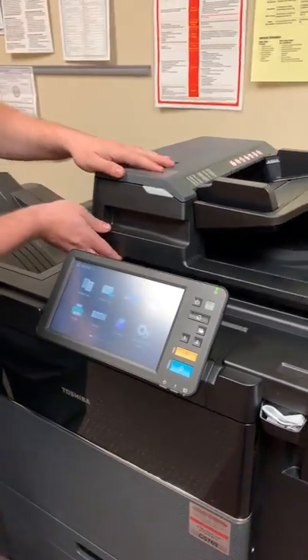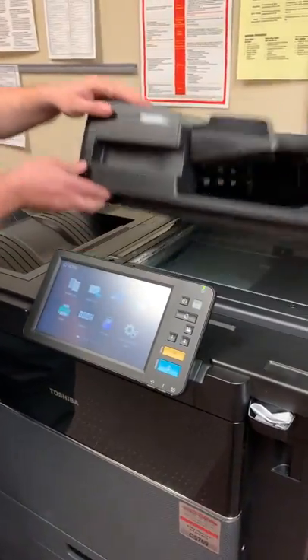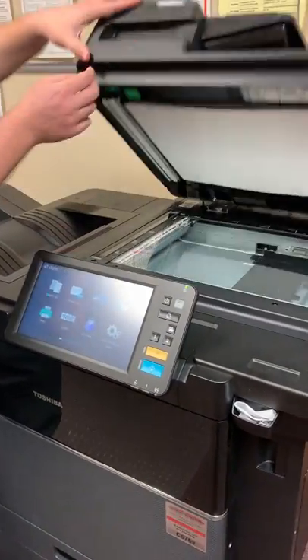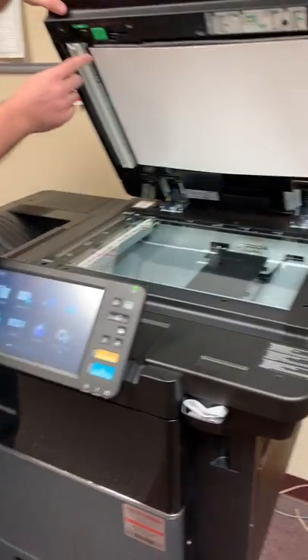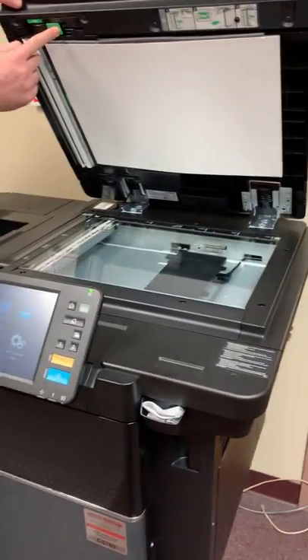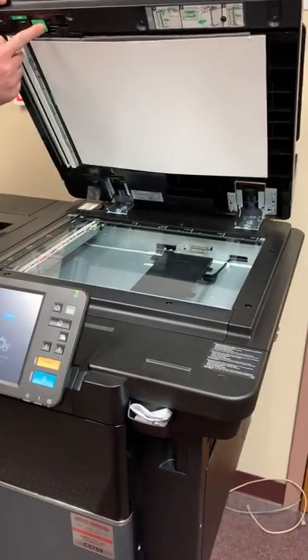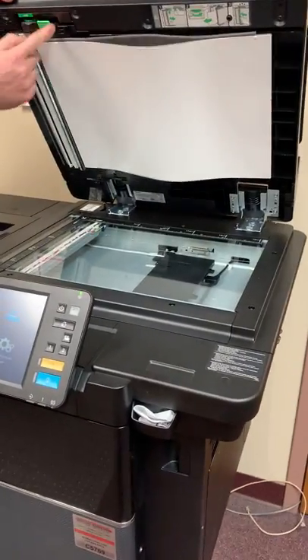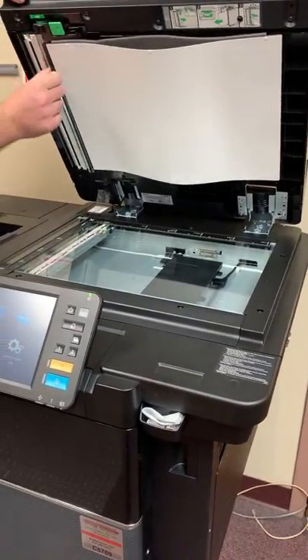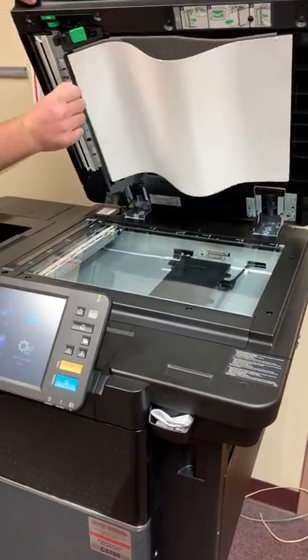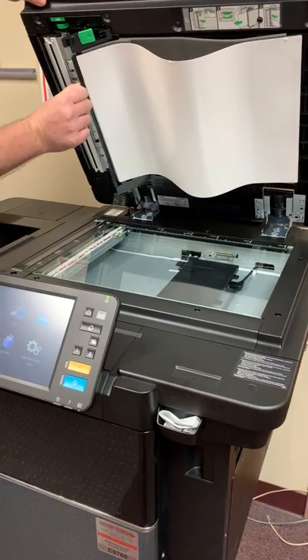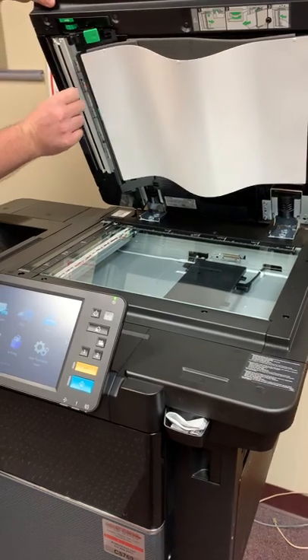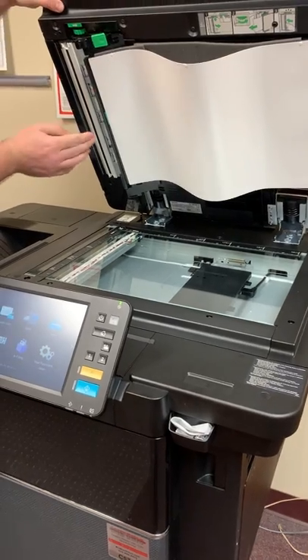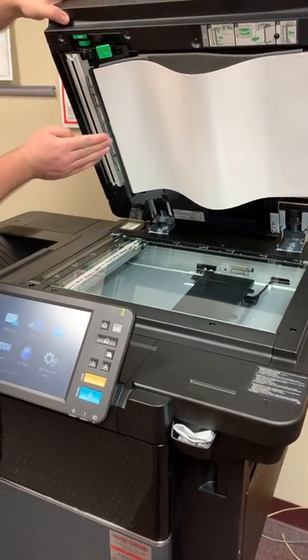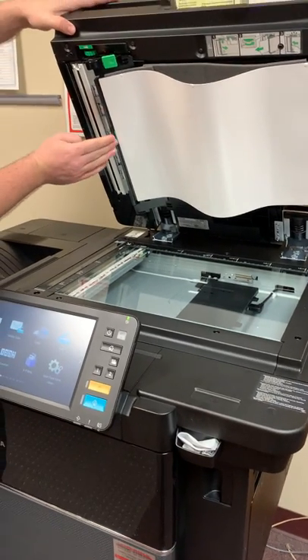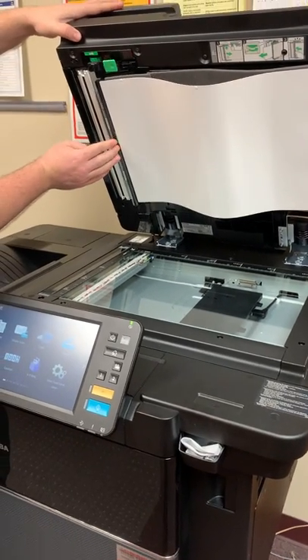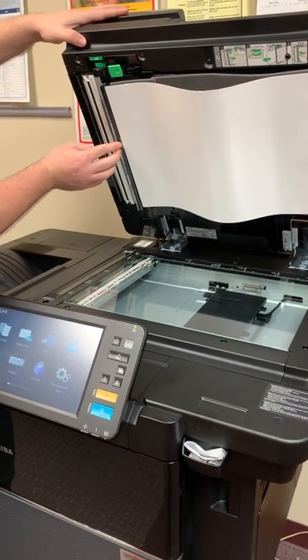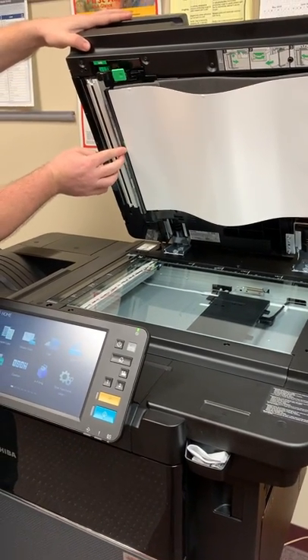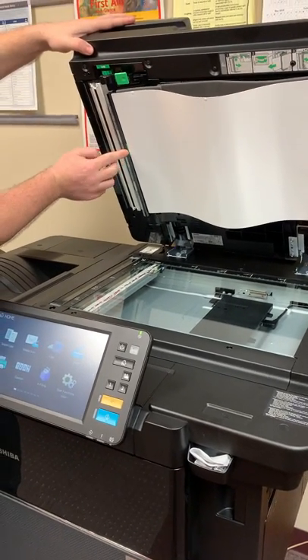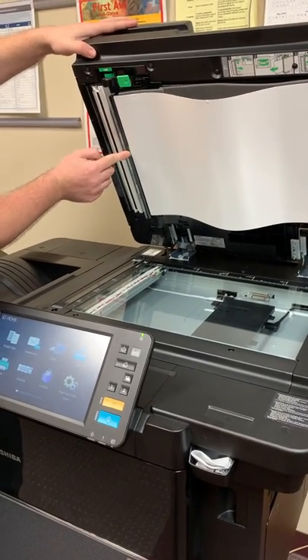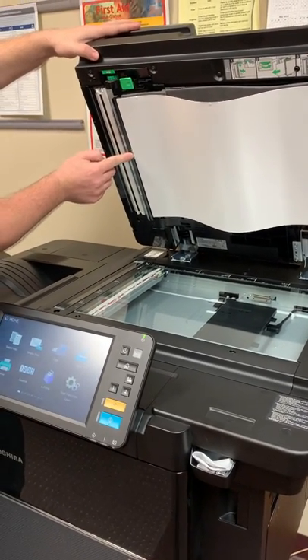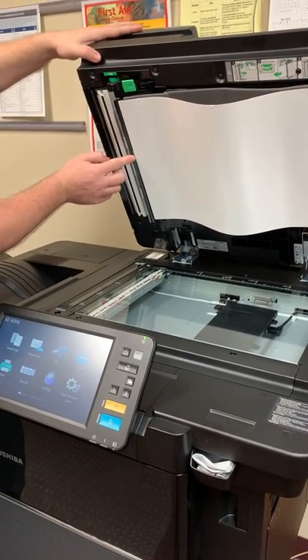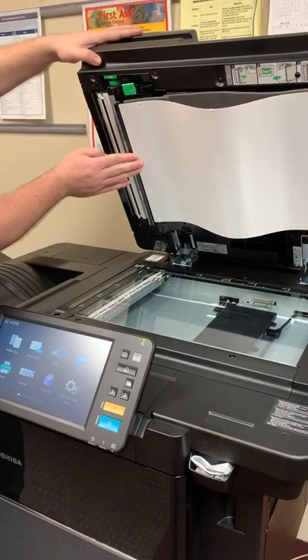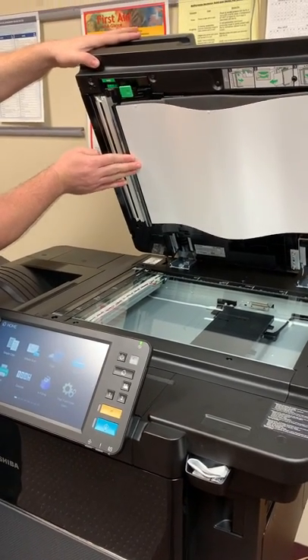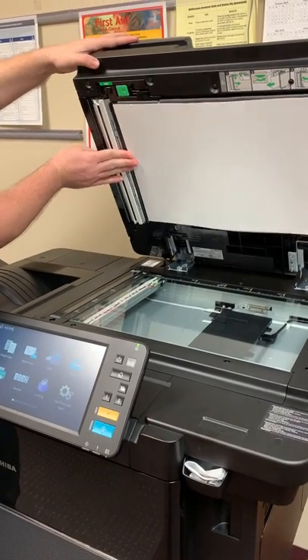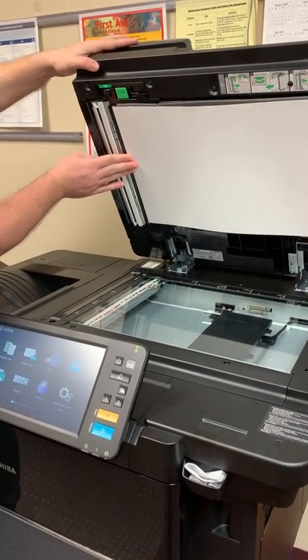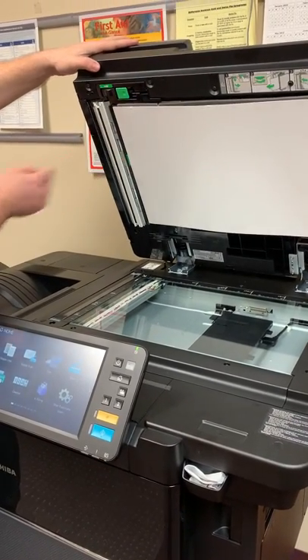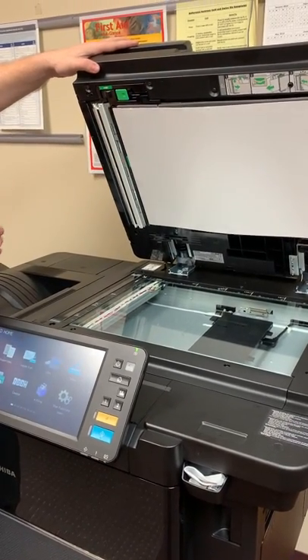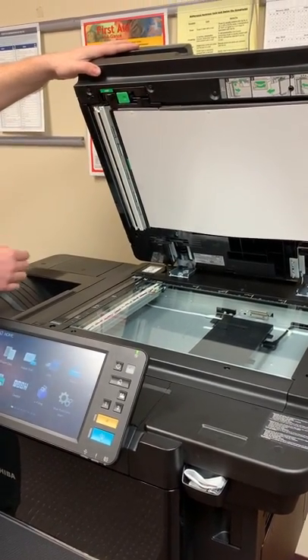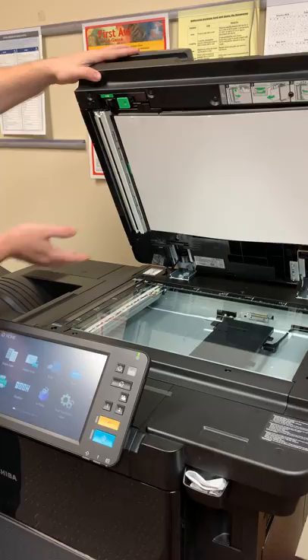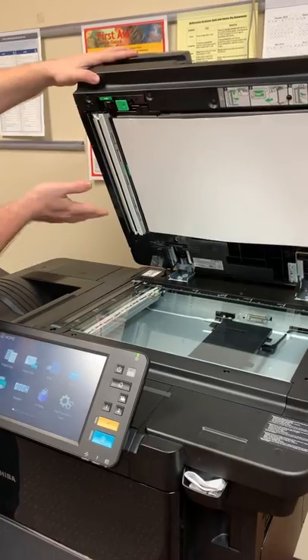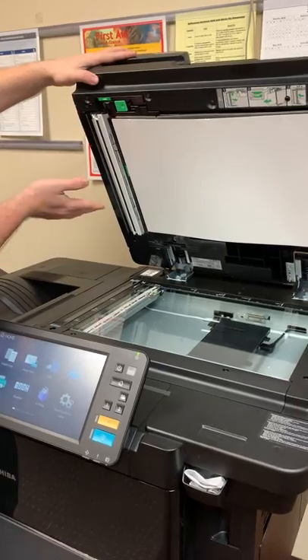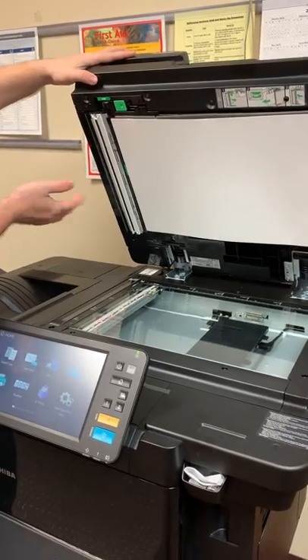You can also drop it down from here as well. The biggest thing is on the center you're going to see a little green sticker — that's where you want to push, and that locks it back up again.